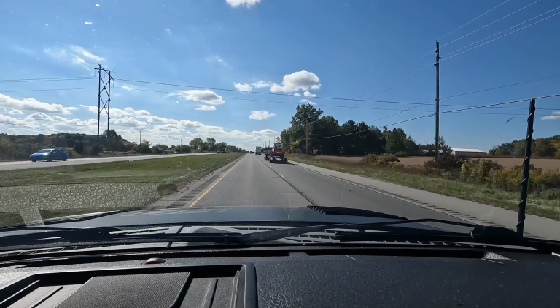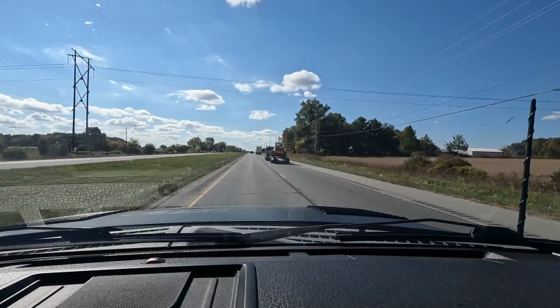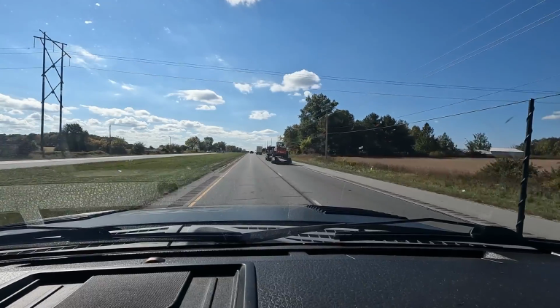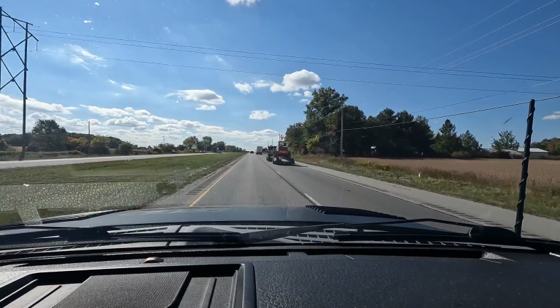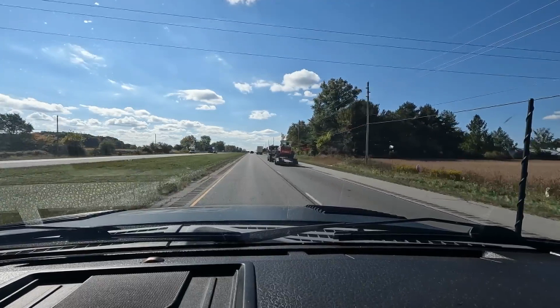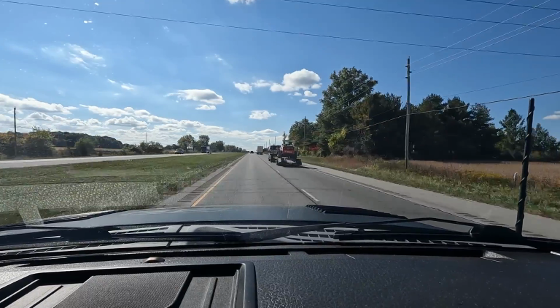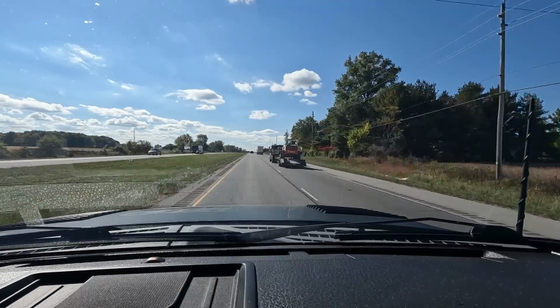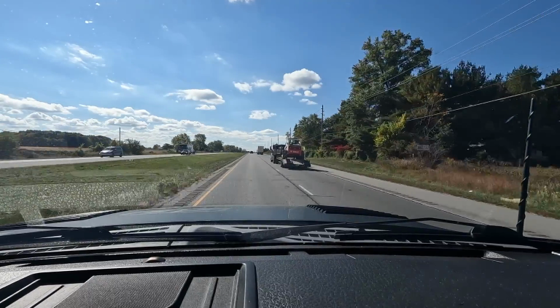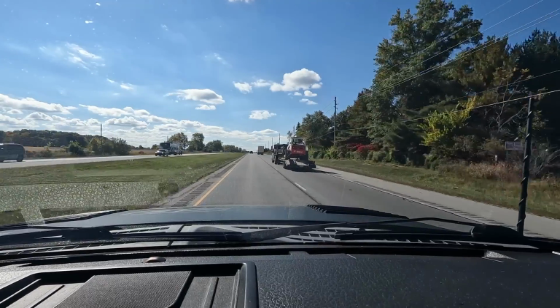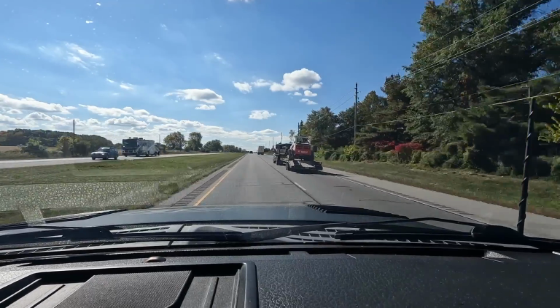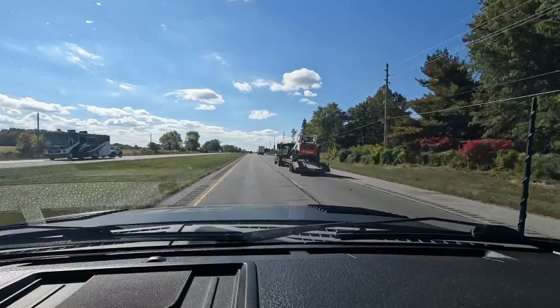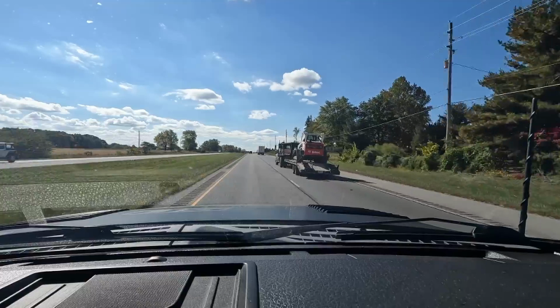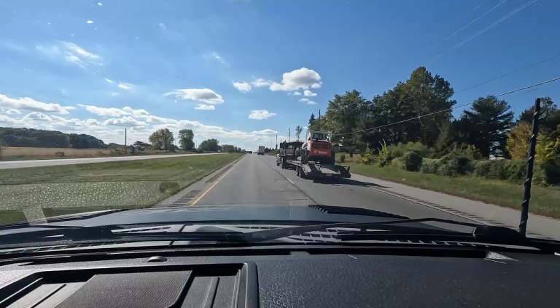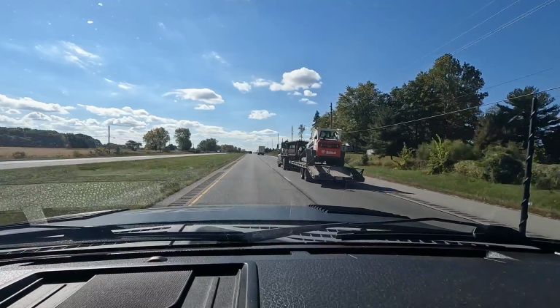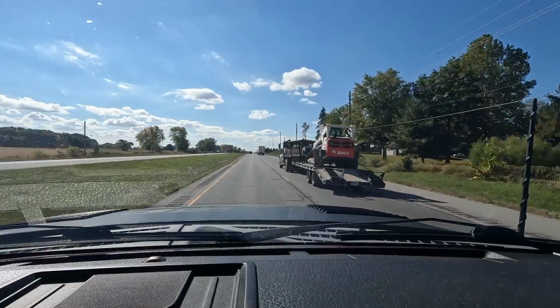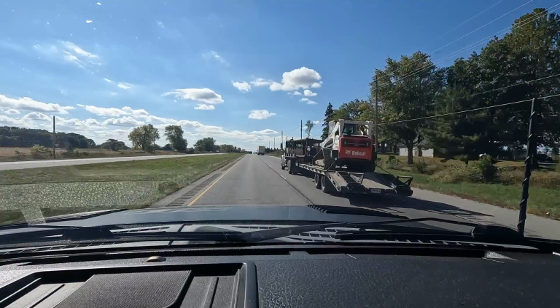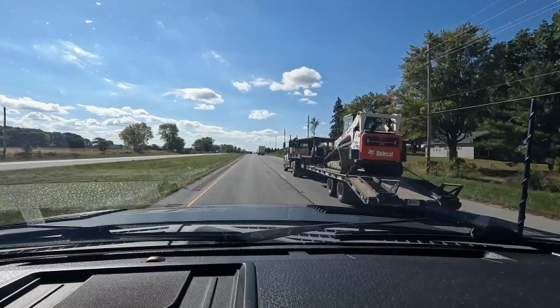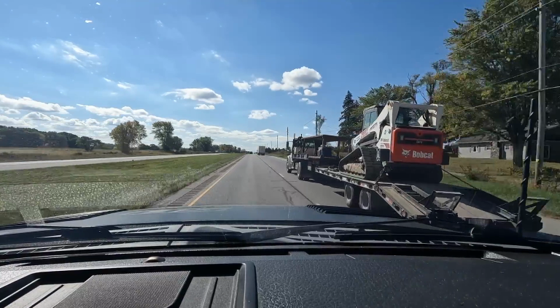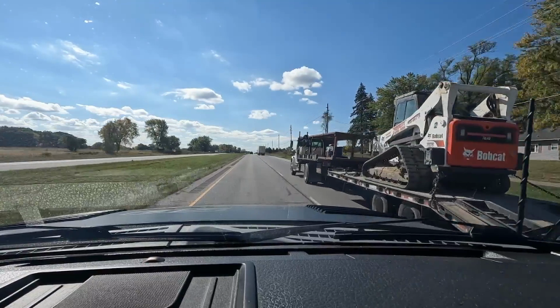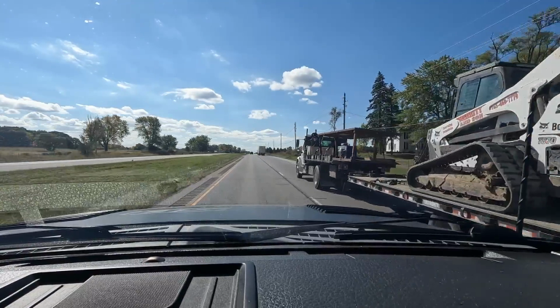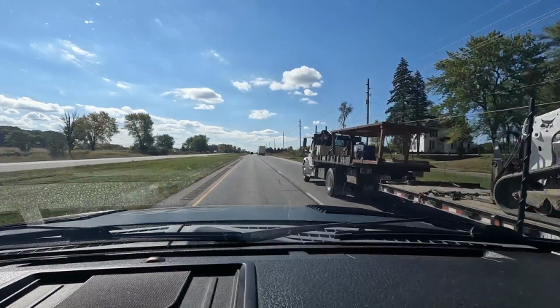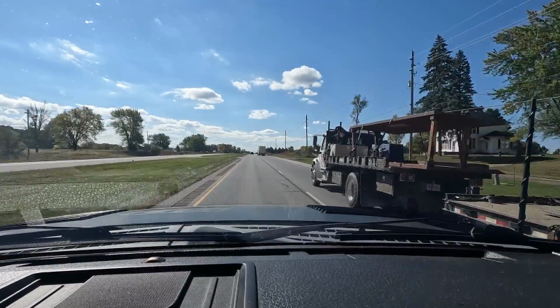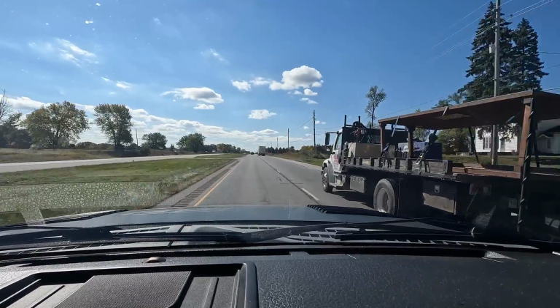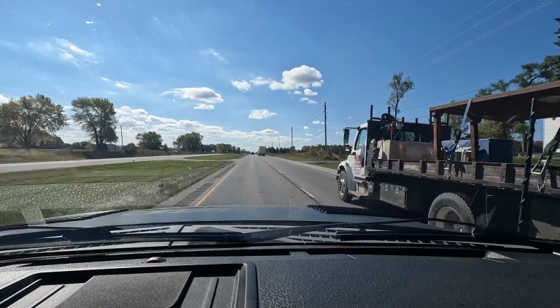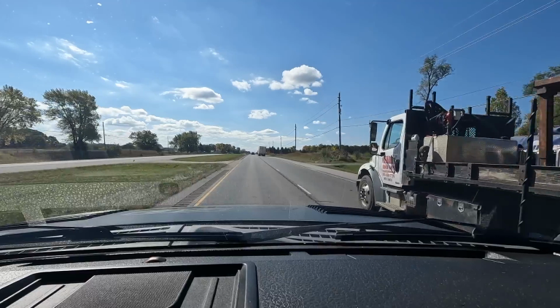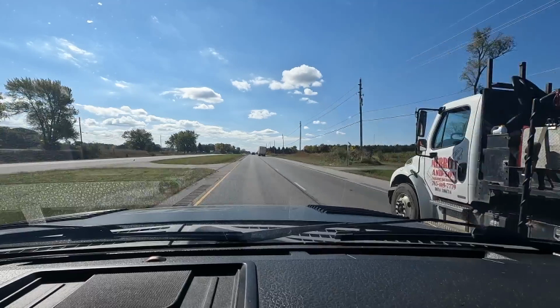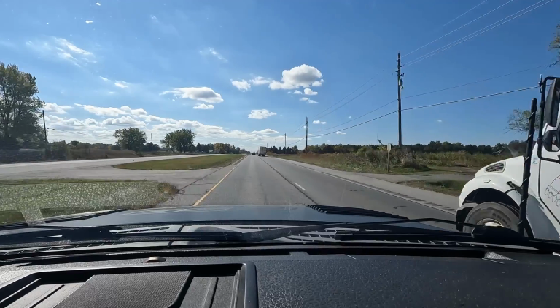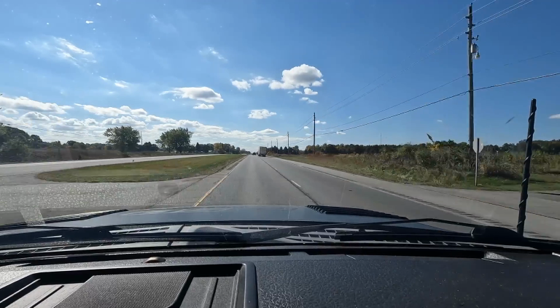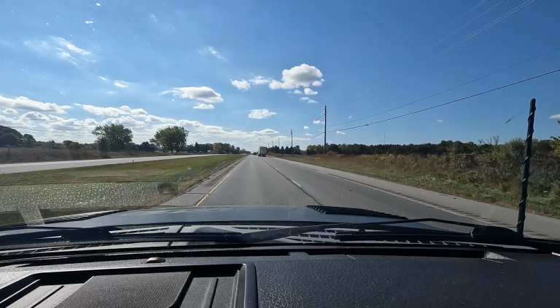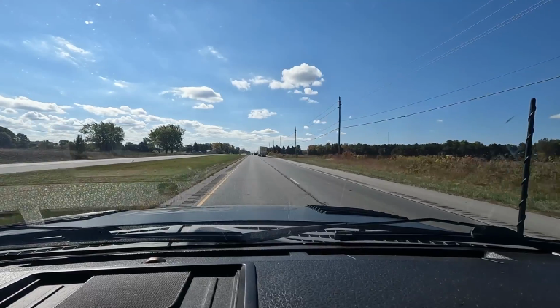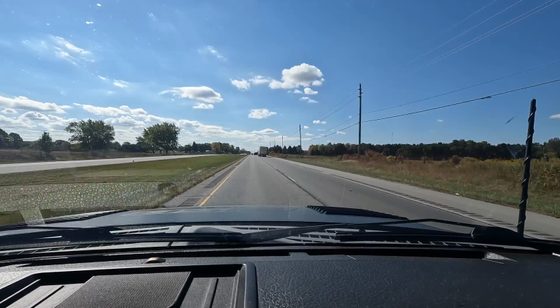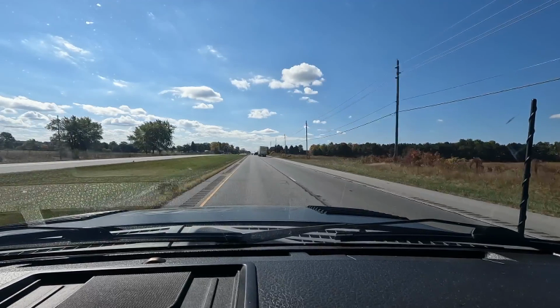All right, this is a test of the new GoPro setup. I've got the mic pointed at my face. Hopefully it's getting my voice better than it's getting the ambient sound of the truck.